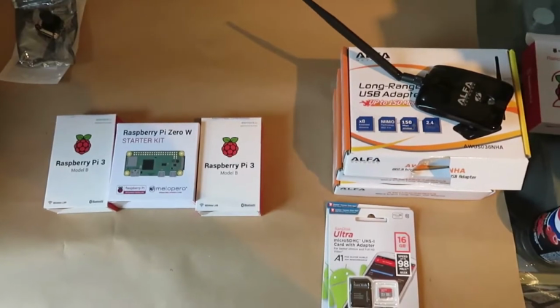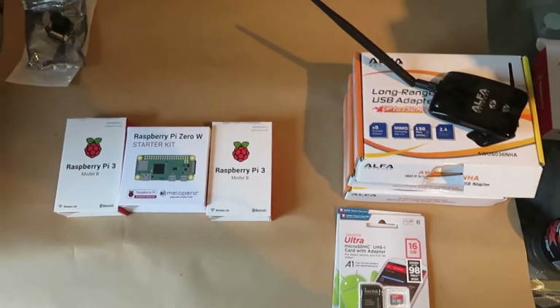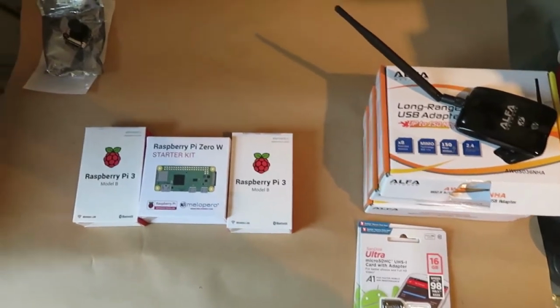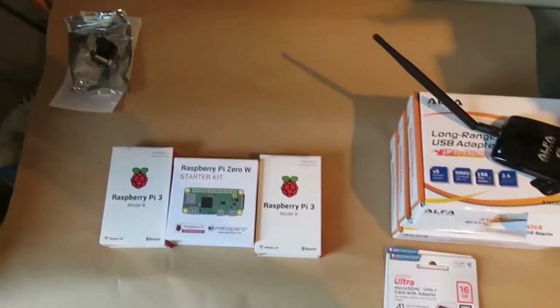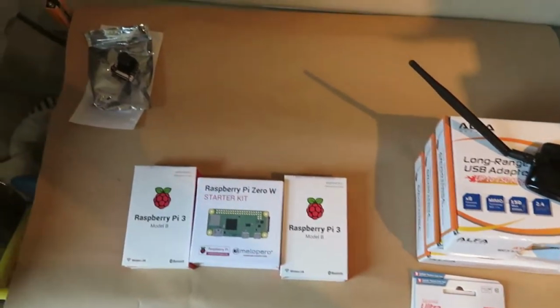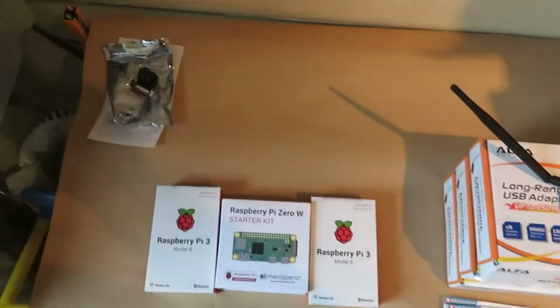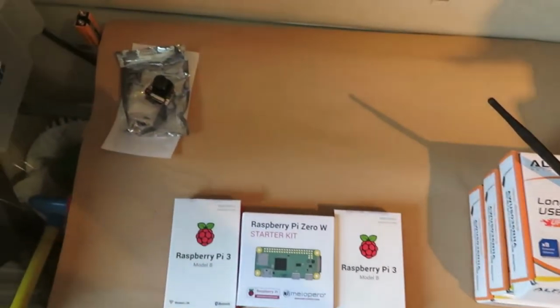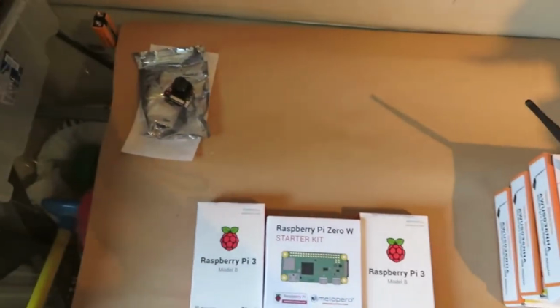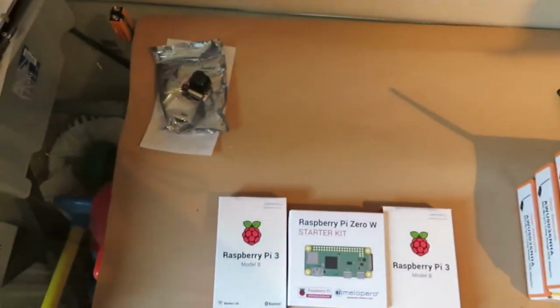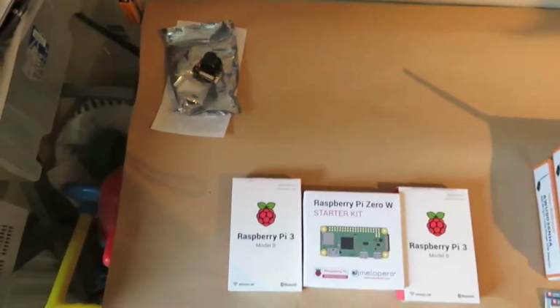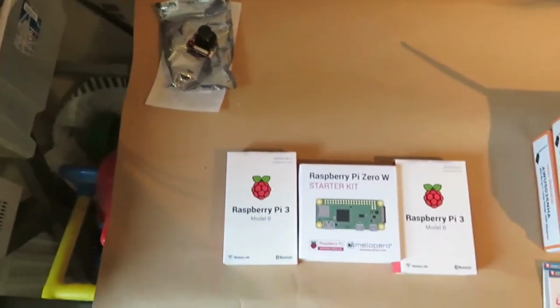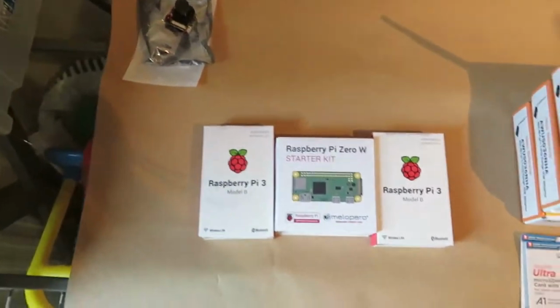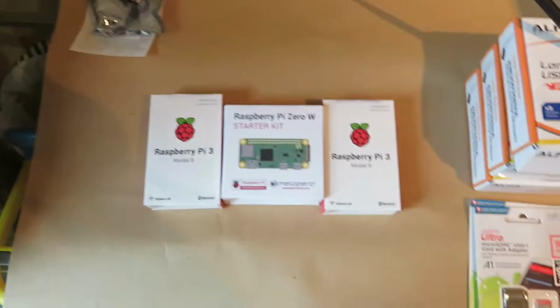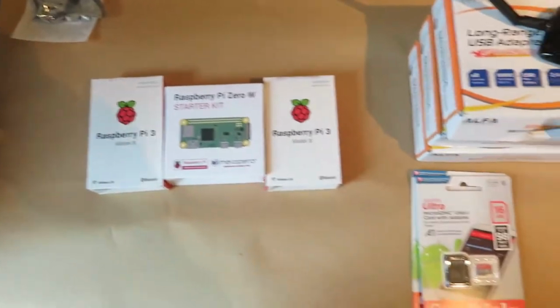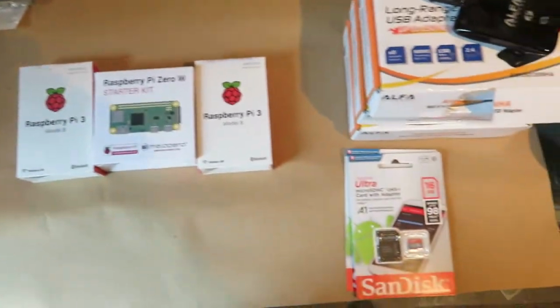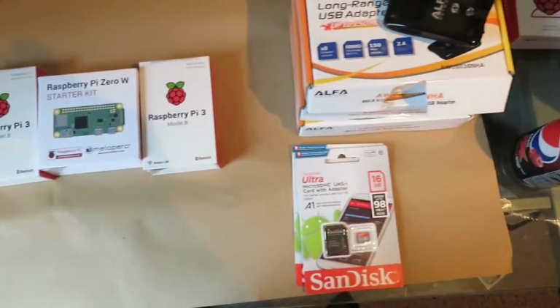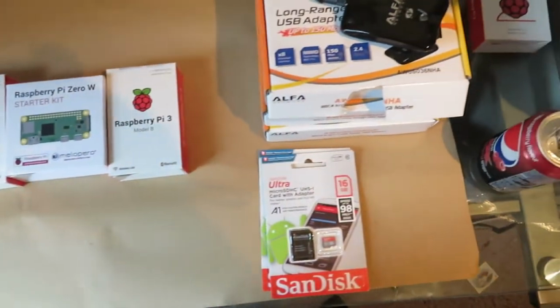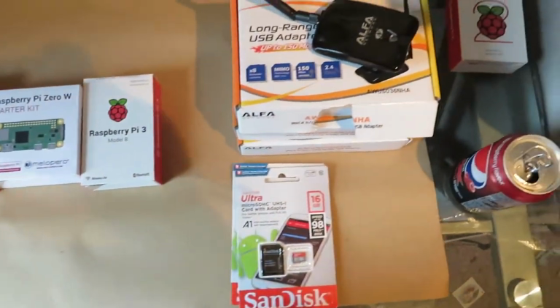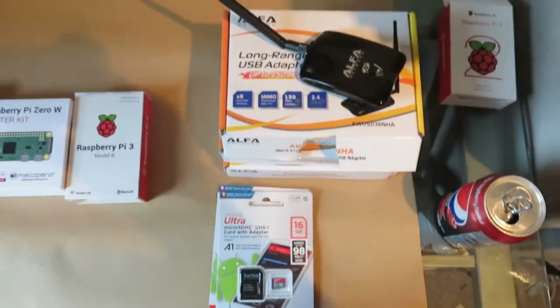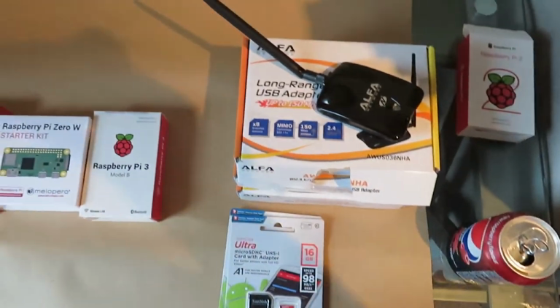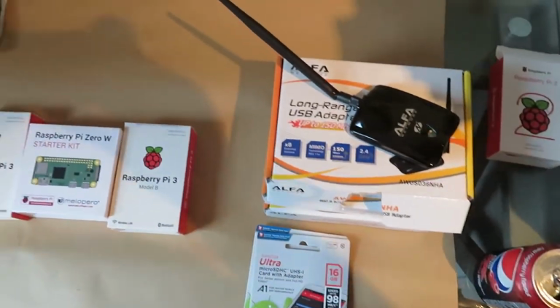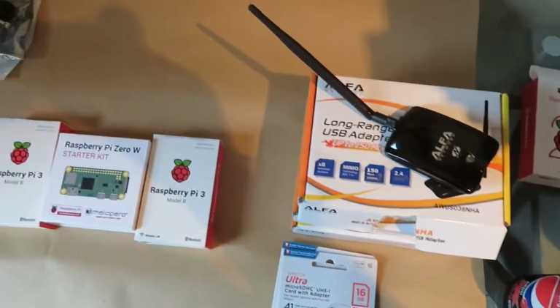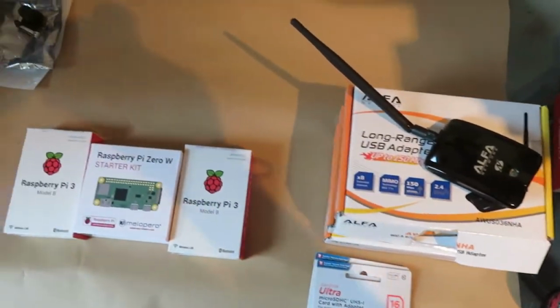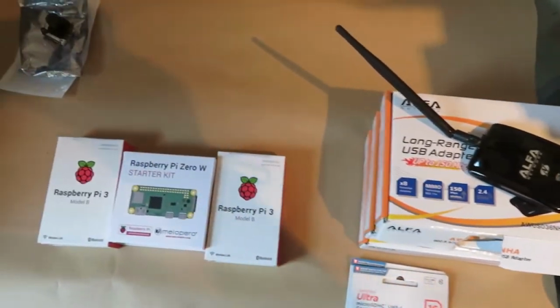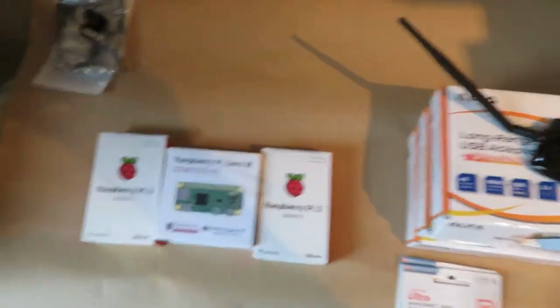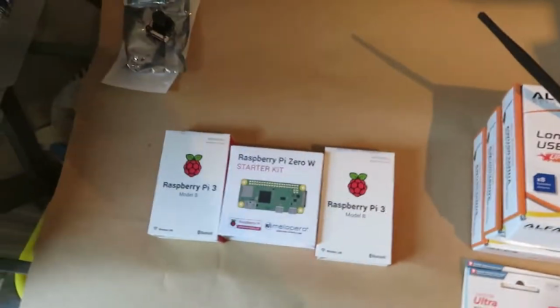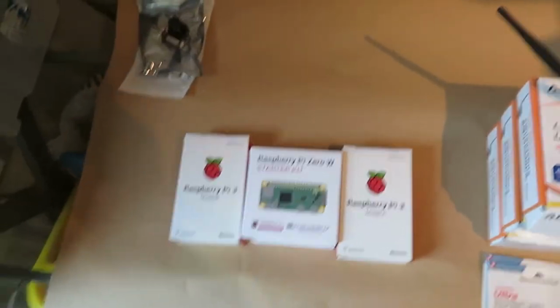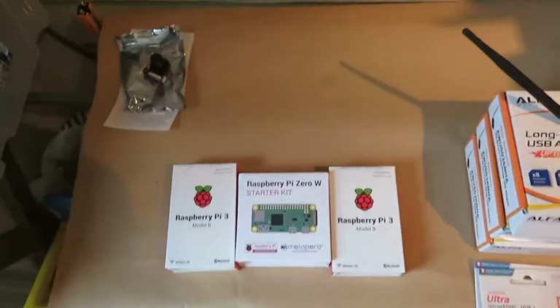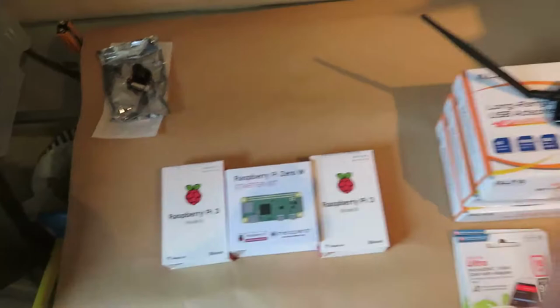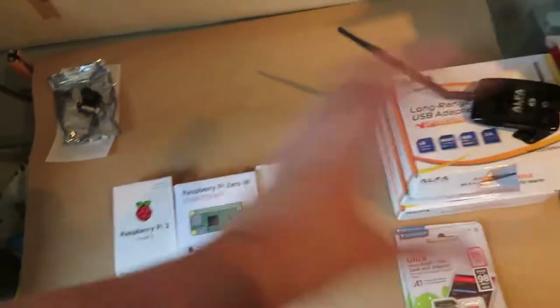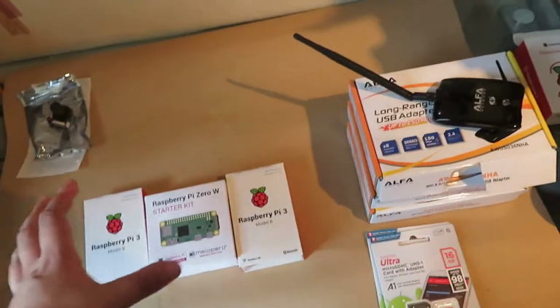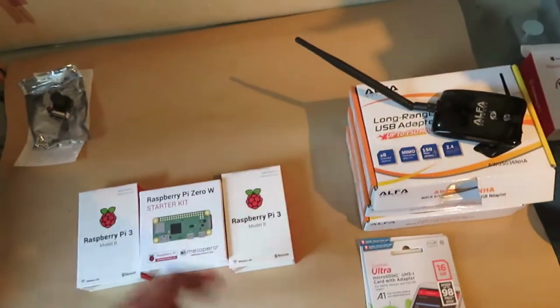Hello everybody and welcome back to Jake's RC Stuff. As you can tell, I'm not in my normal recording location, but this desk has been freed from clutter and then I've re-cluttered it again.